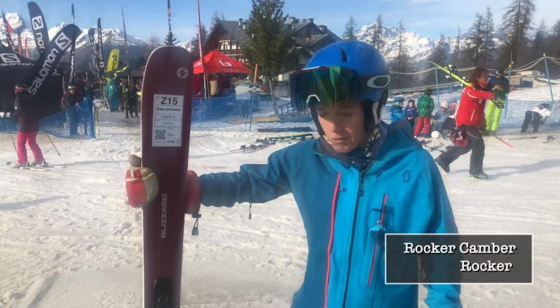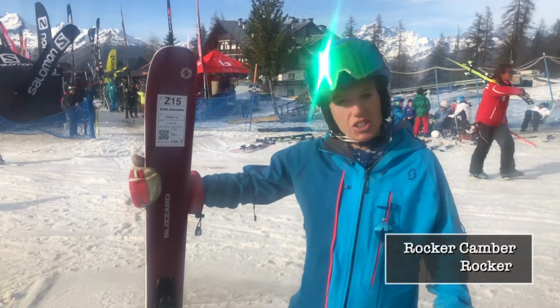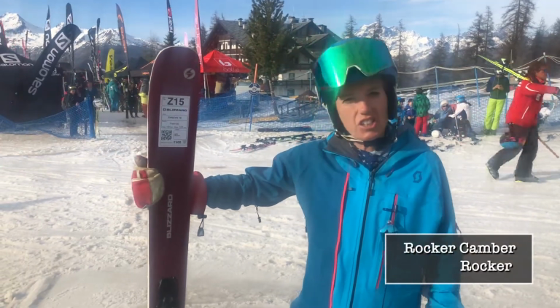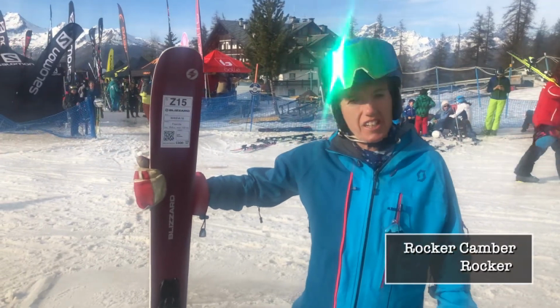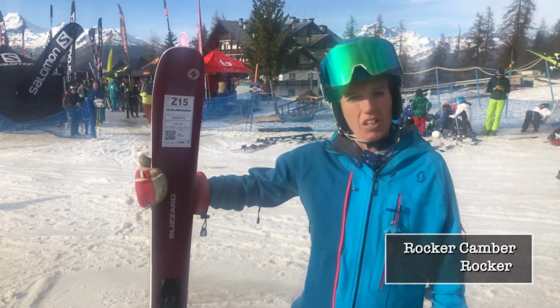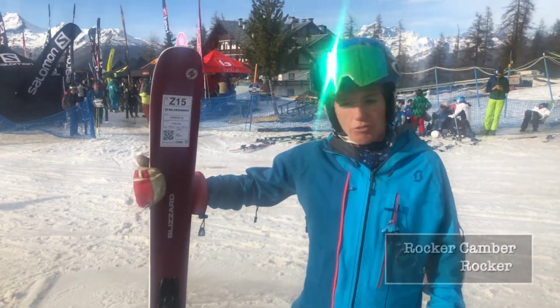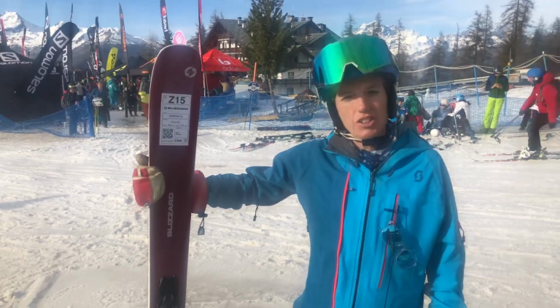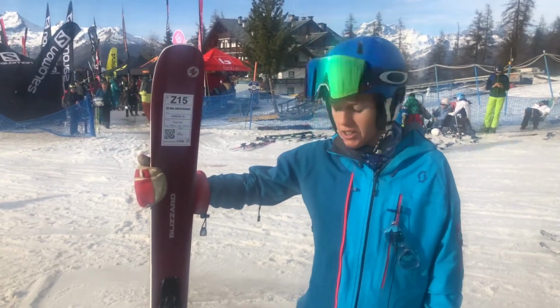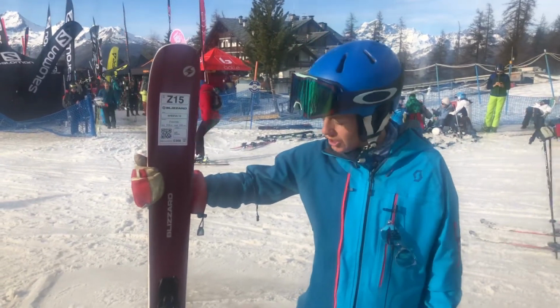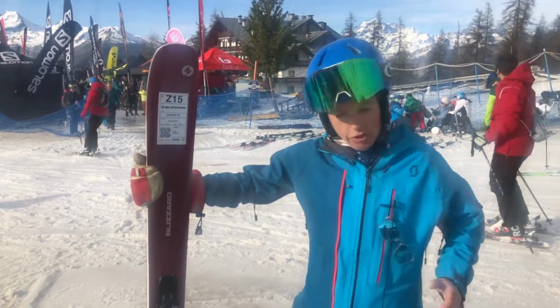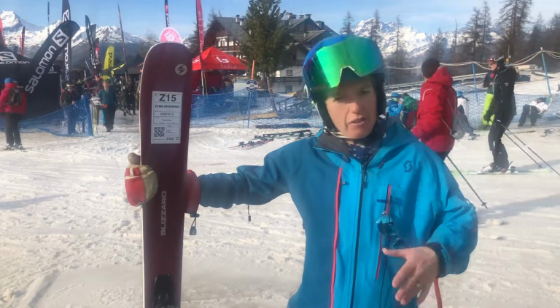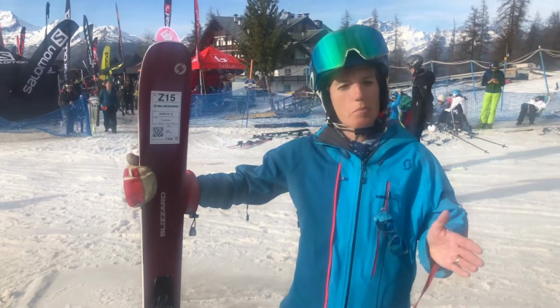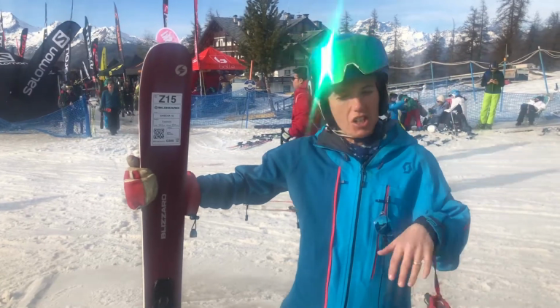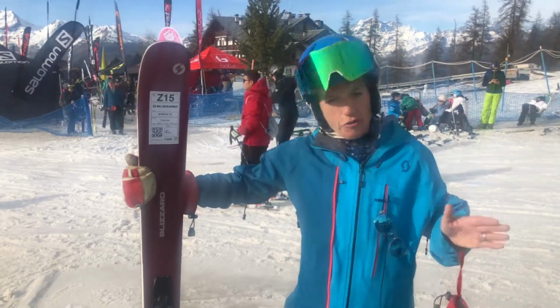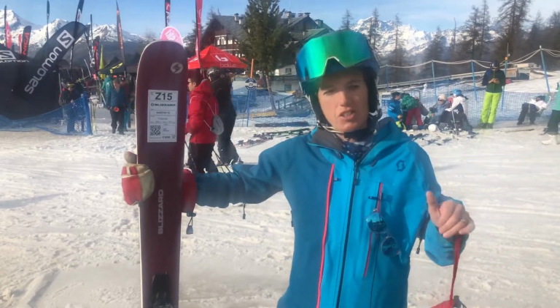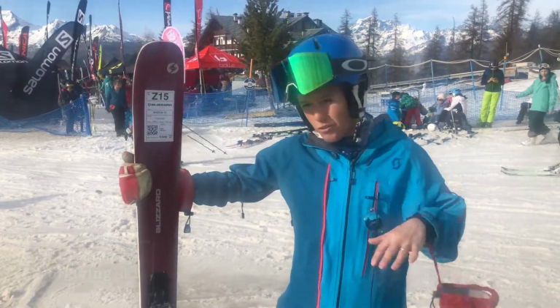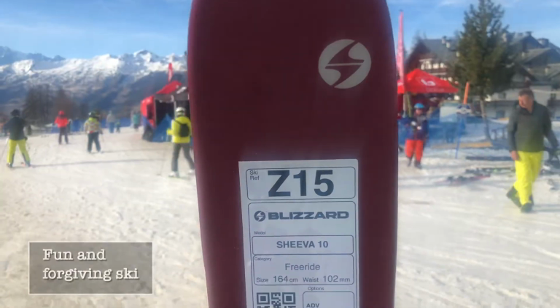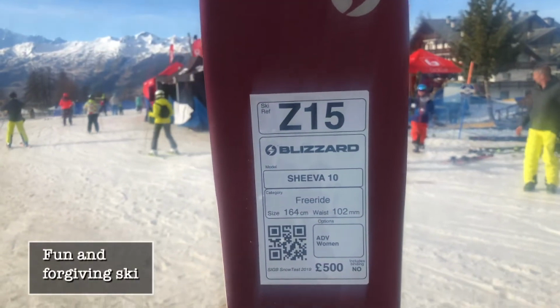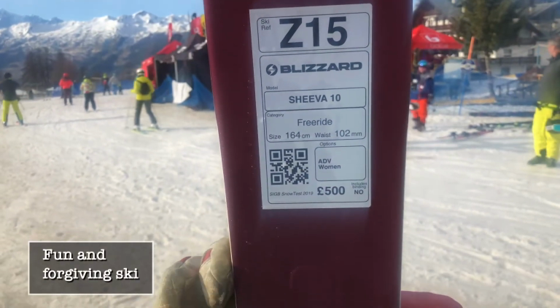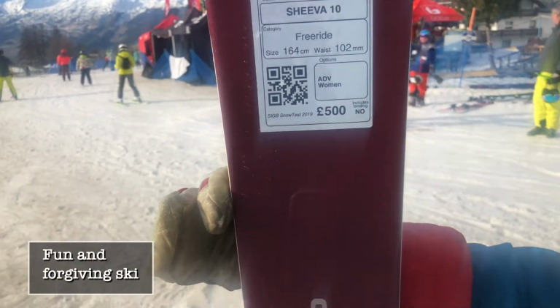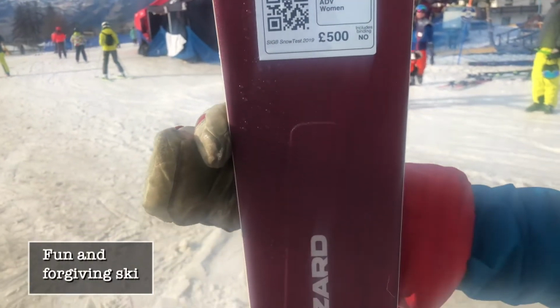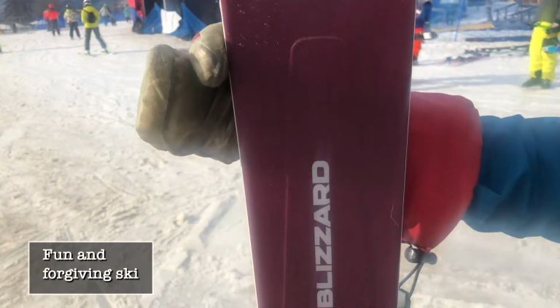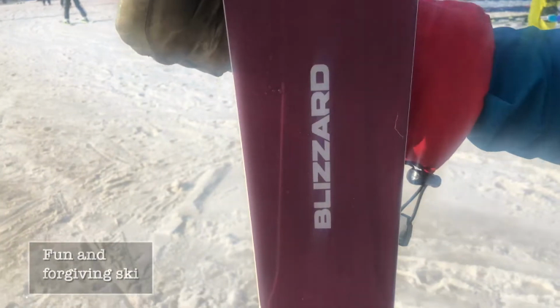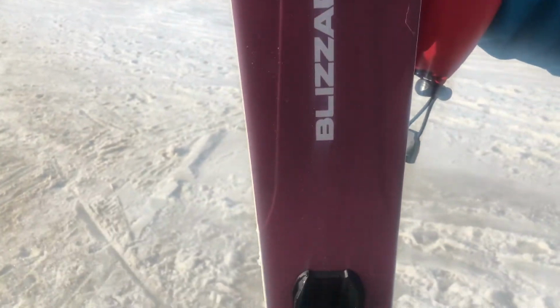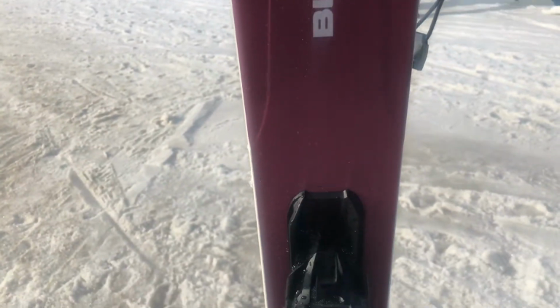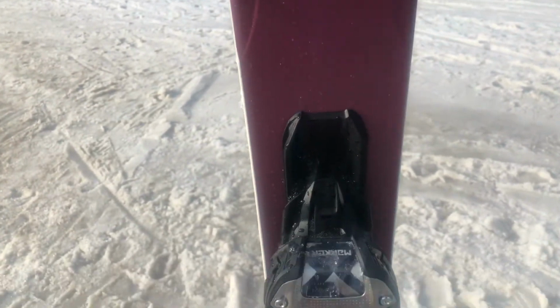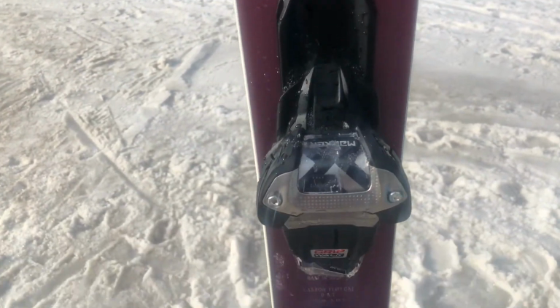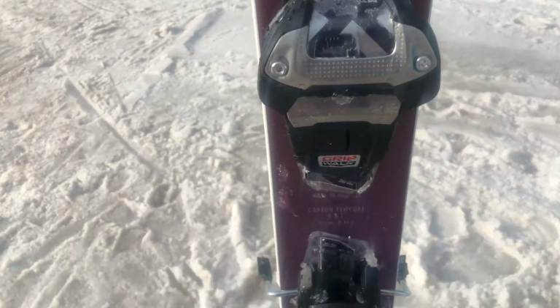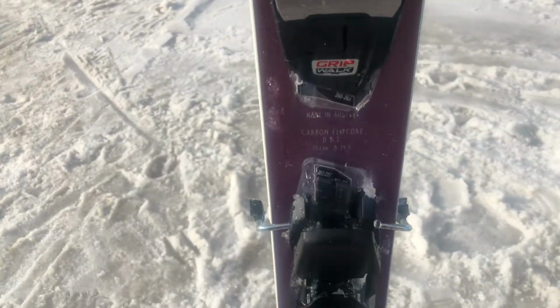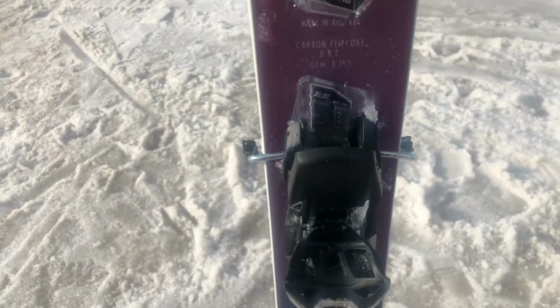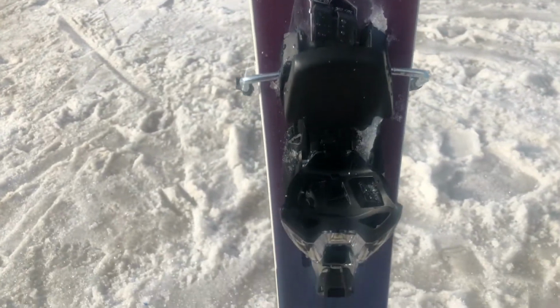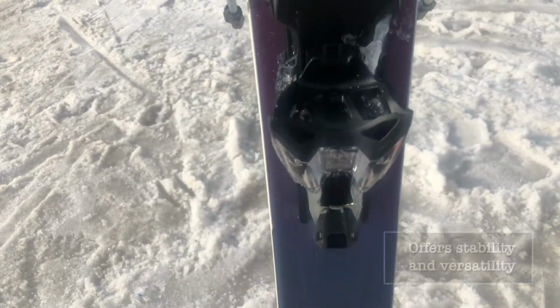However, it does ski narrower. You really, really do feel that you can actually throw it around on the piste, off the piste, on the crud. What's really good is it's a 14 meter radius, so you can actually make it work quite hard on the piste and still get some enjoyment.